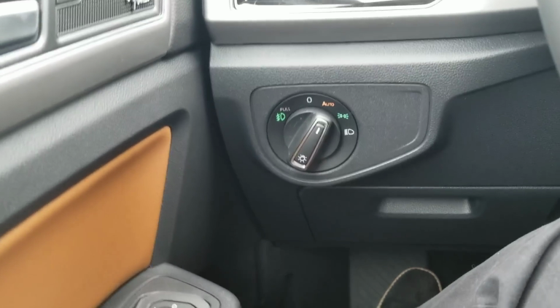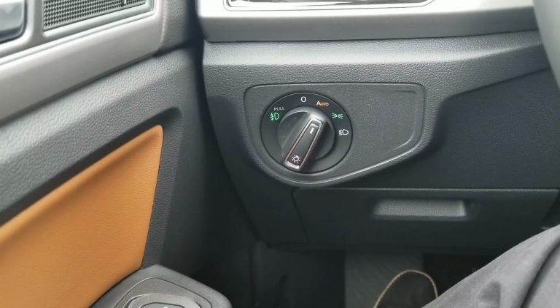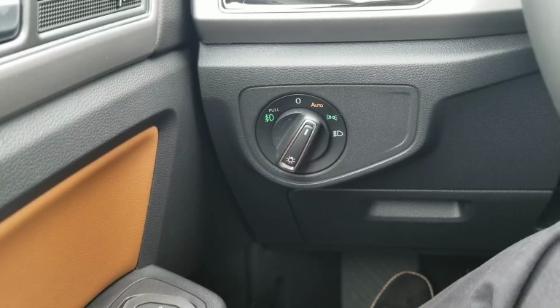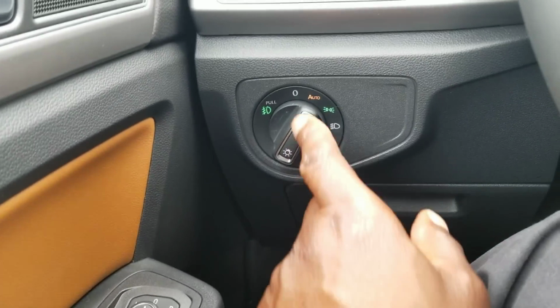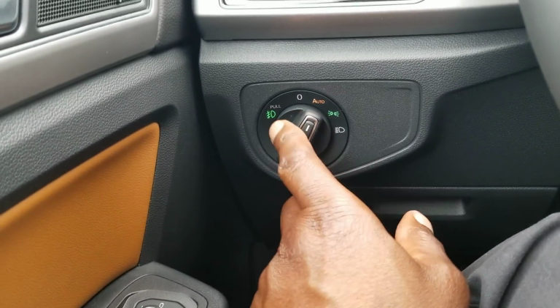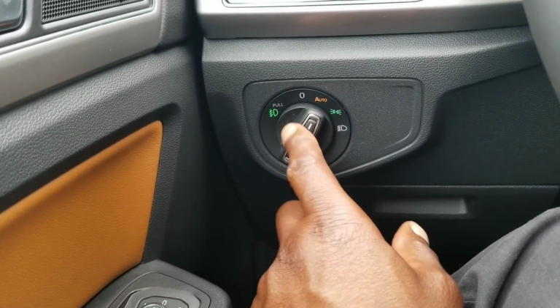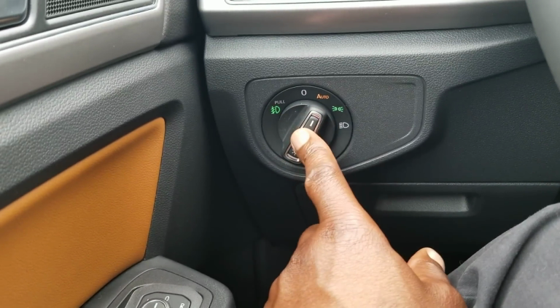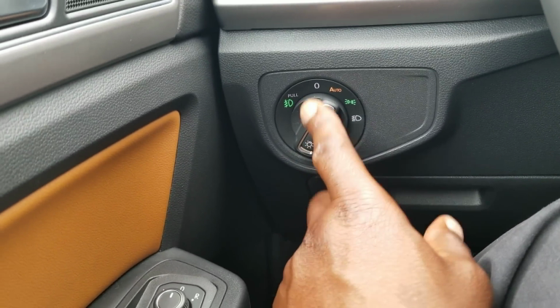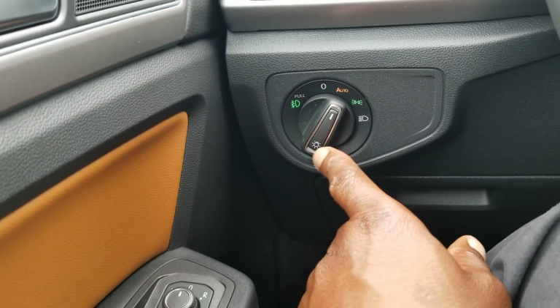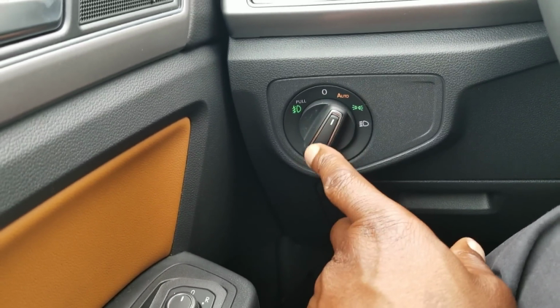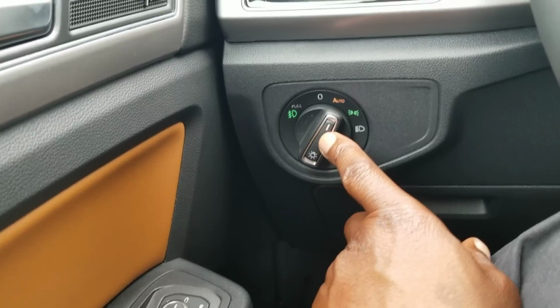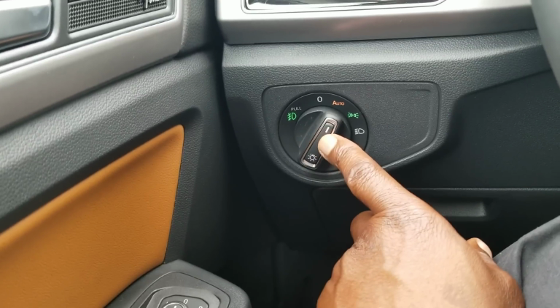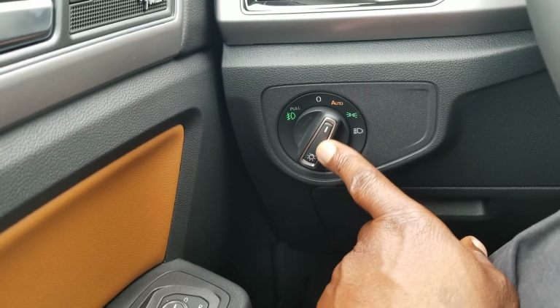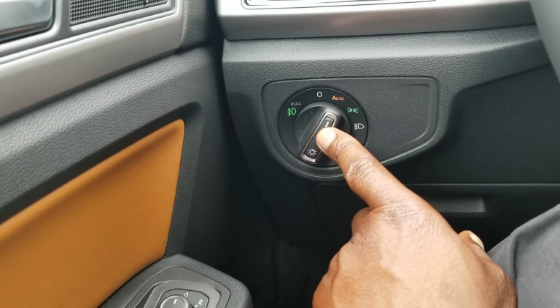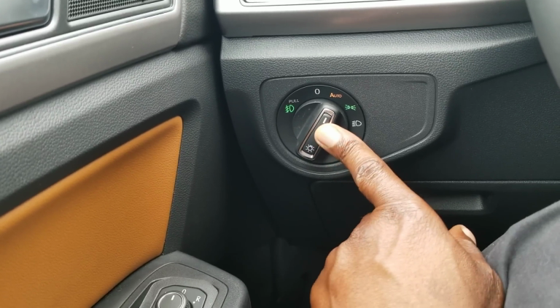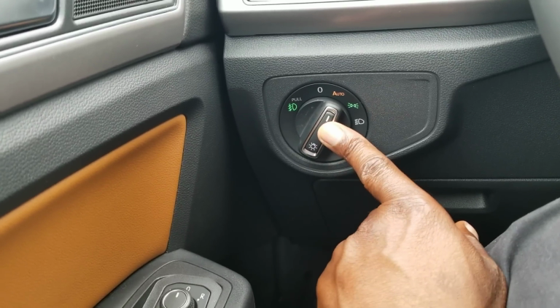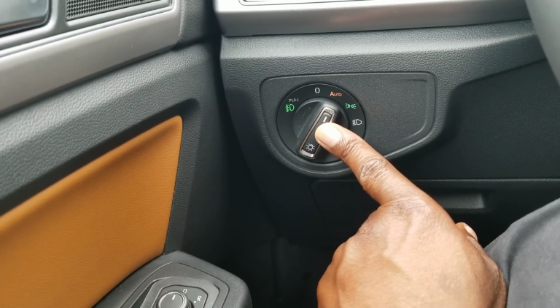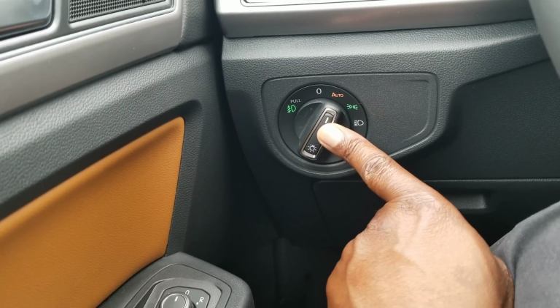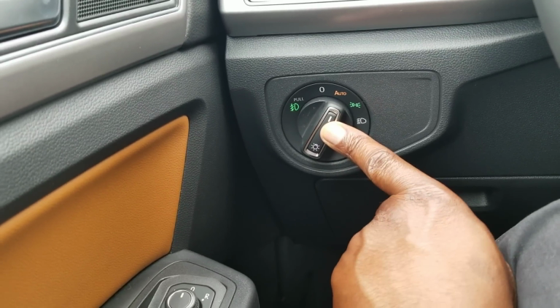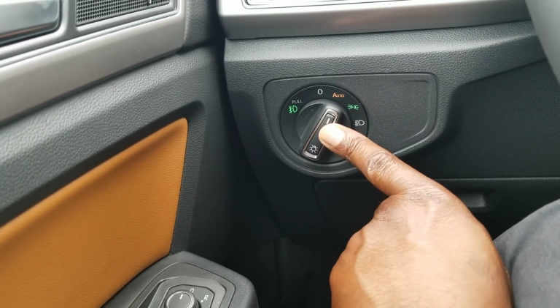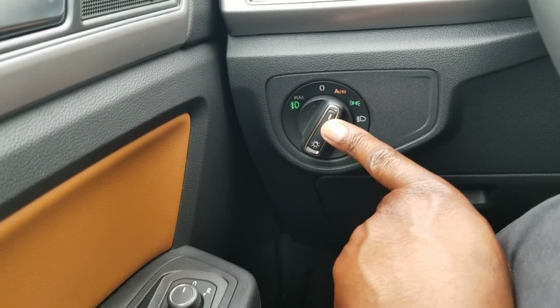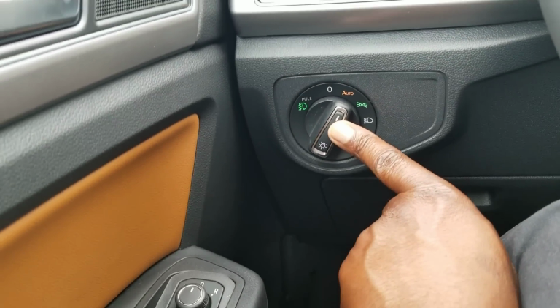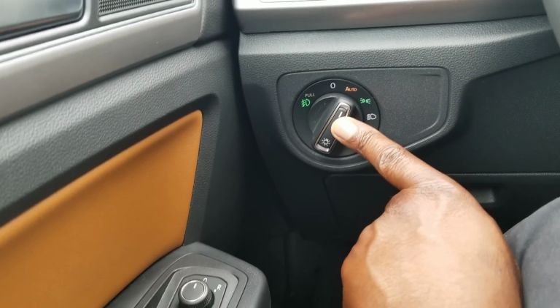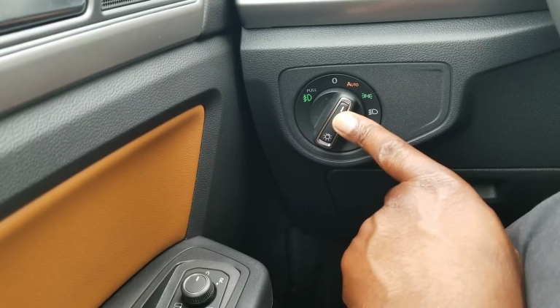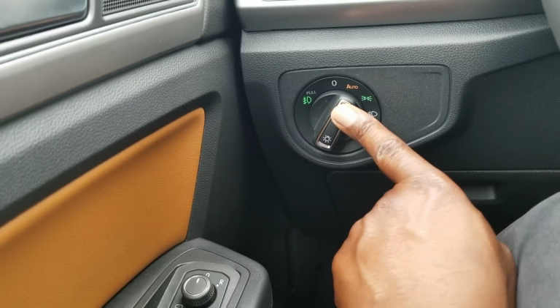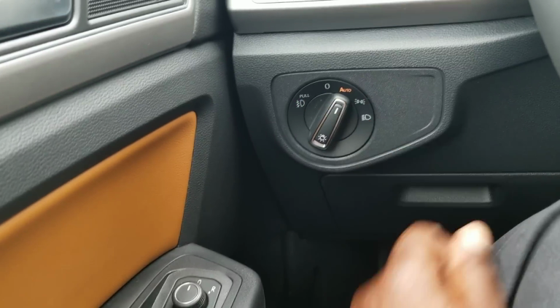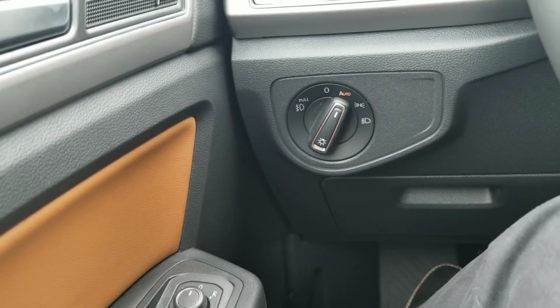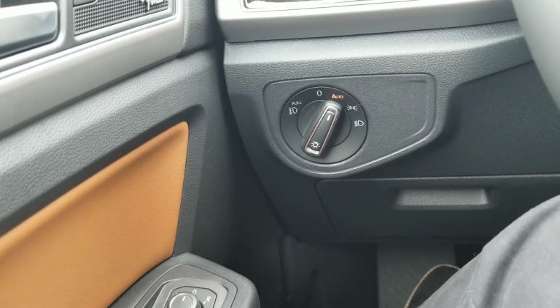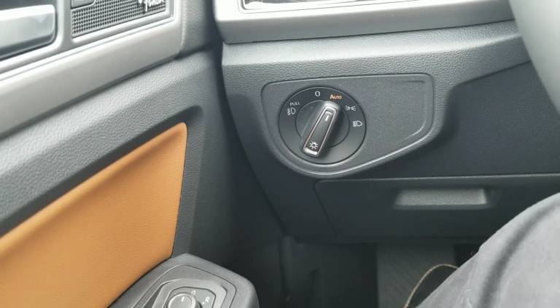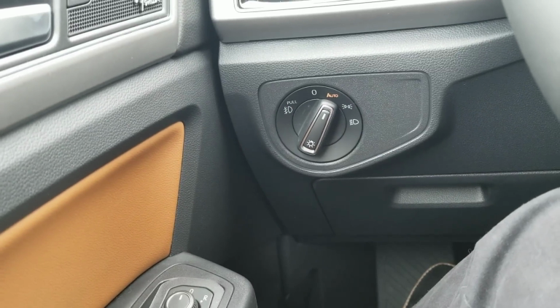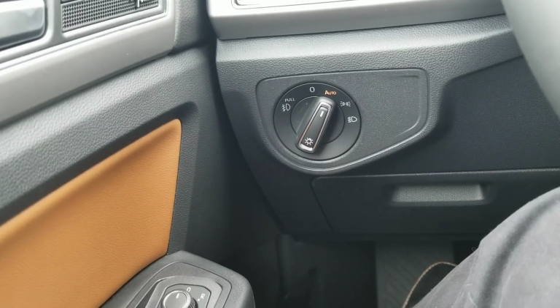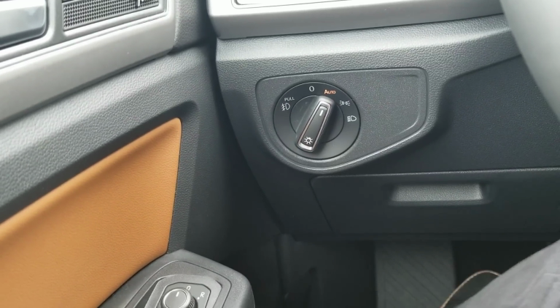To turn on fog lights, you just pull out on that. When you pull out in the auto position to get fog lights, it defeats the auto on-and-off shutoff — your lights will be on all the time along with your fog lights. So if you want the auto function to work, make sure you push that in.